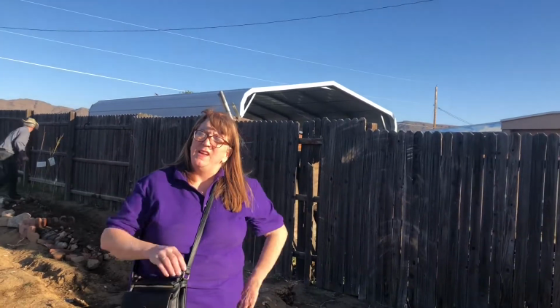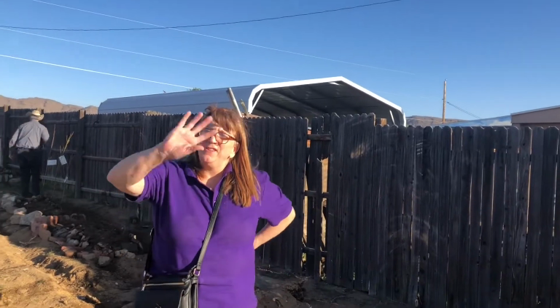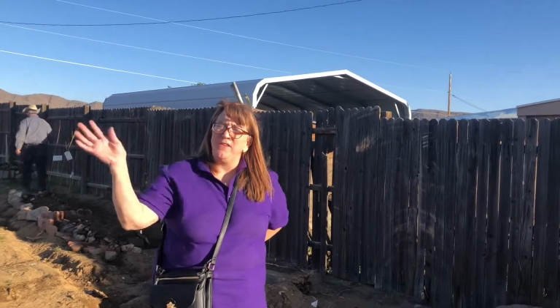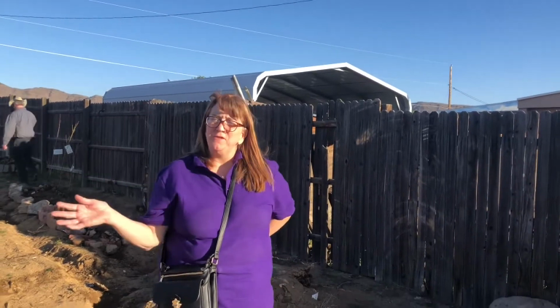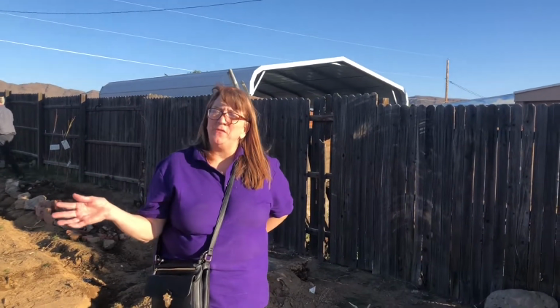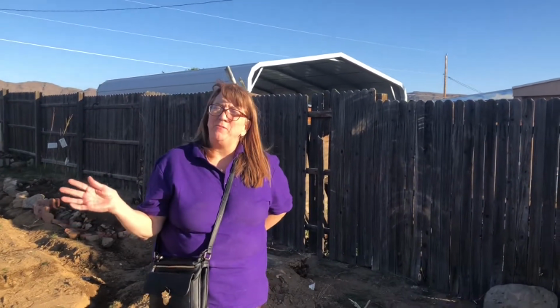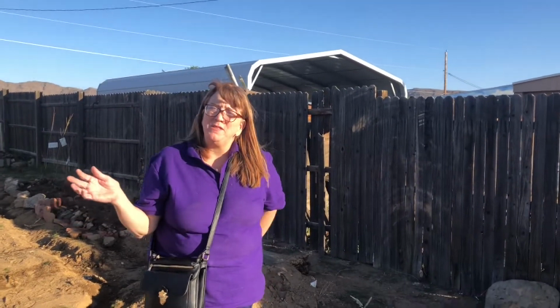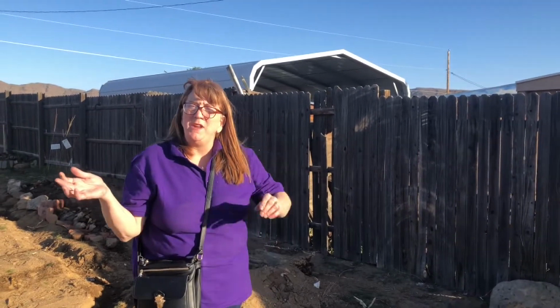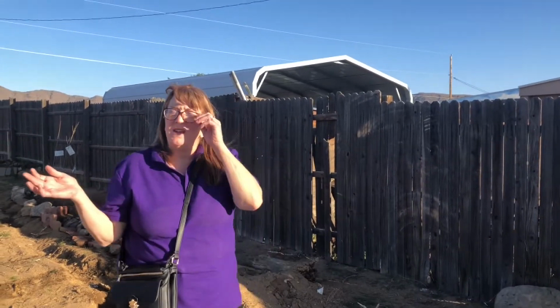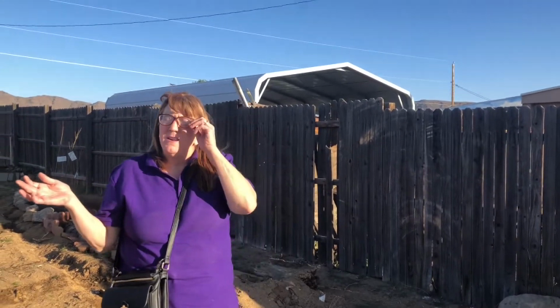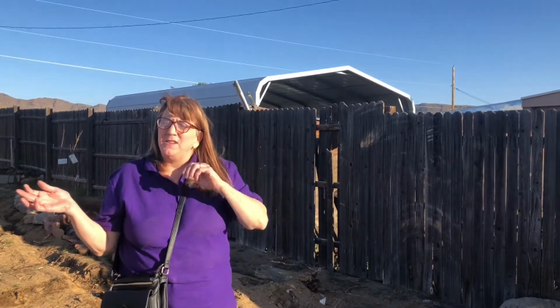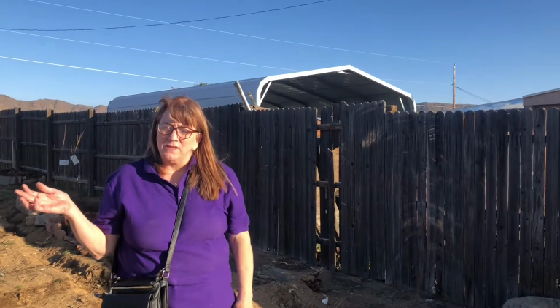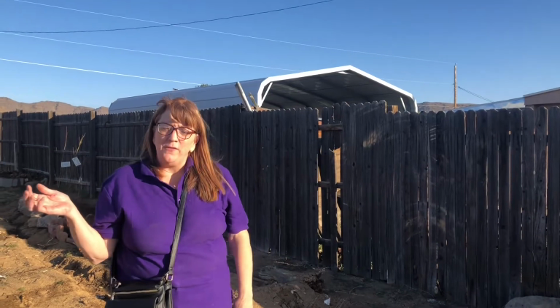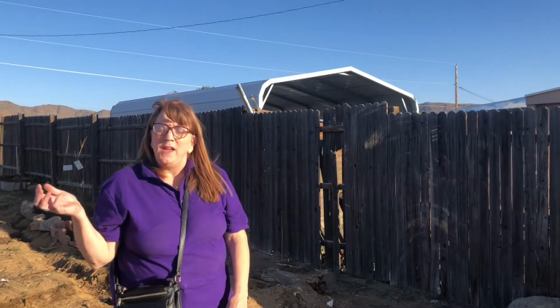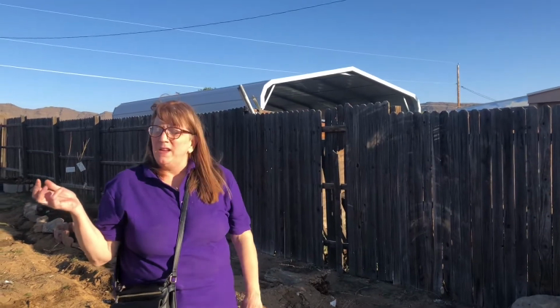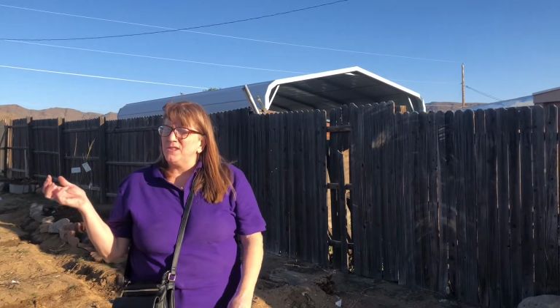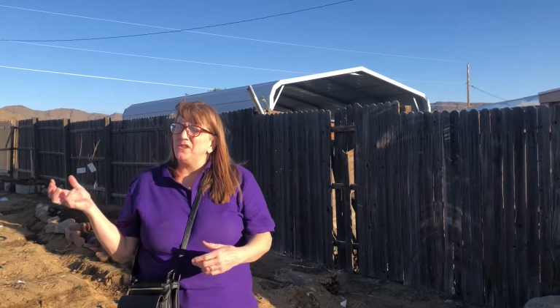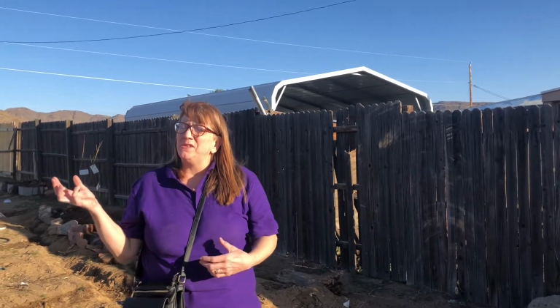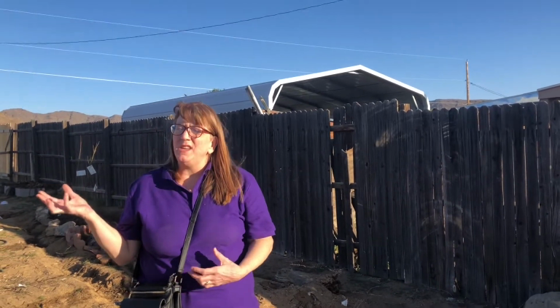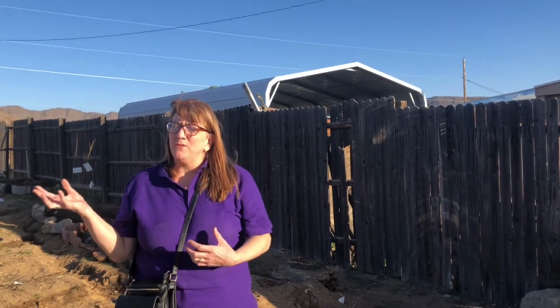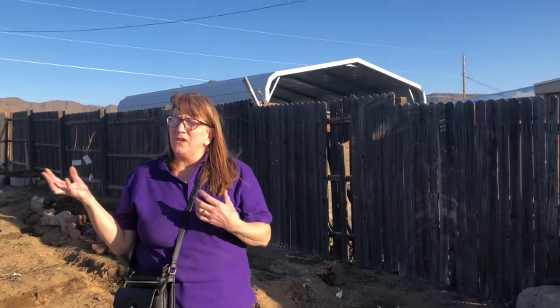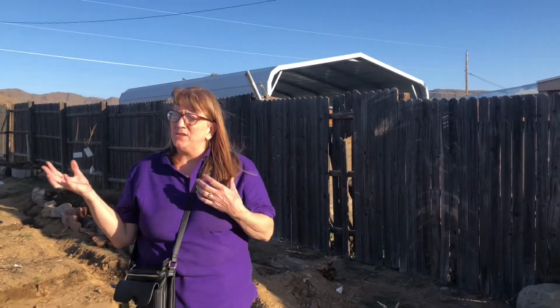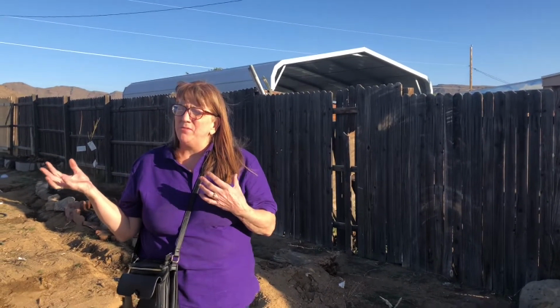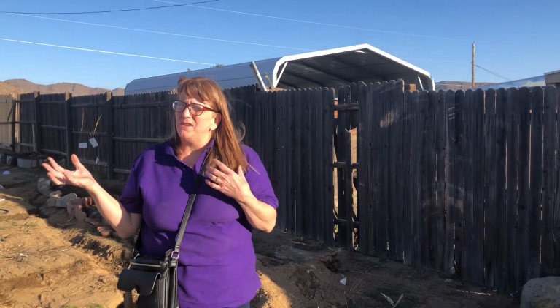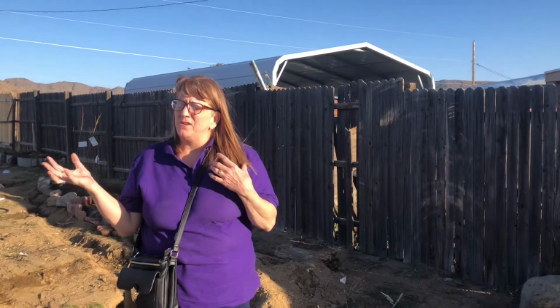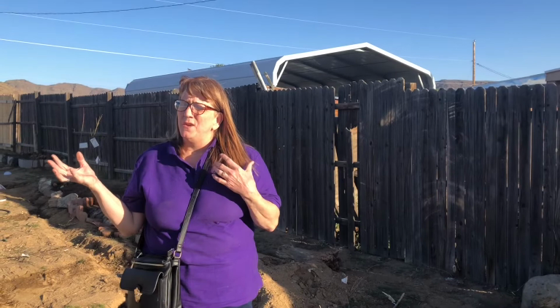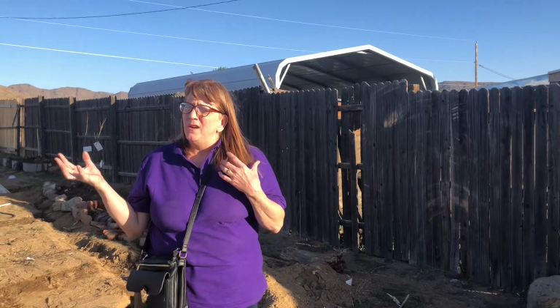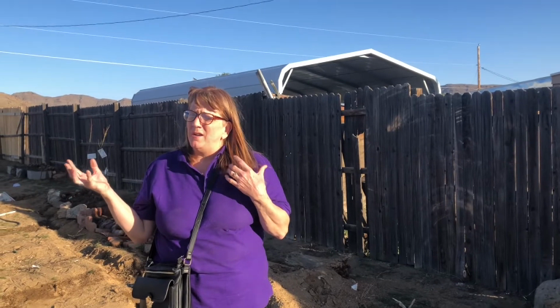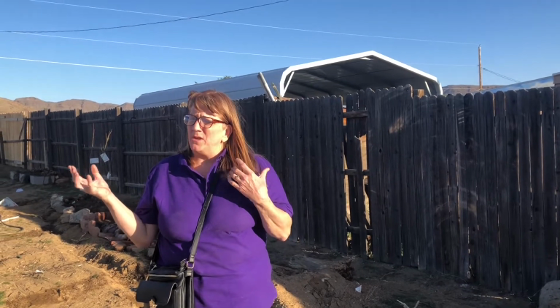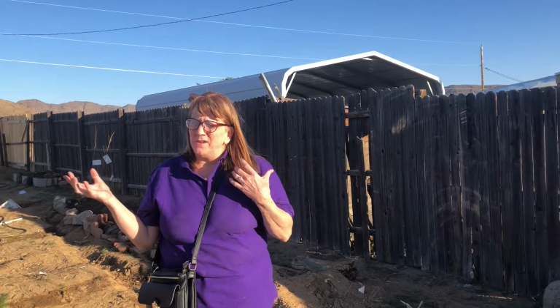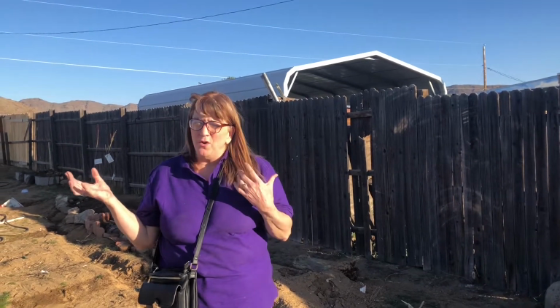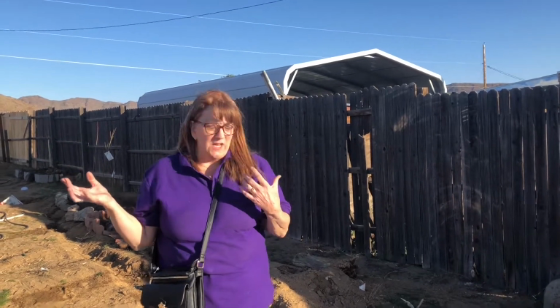Hey, good afternoon beautiful people. This is Mary, John's wife, and I'm just going to show you some things that we are trying to establish here on our new lot, our new homestead.